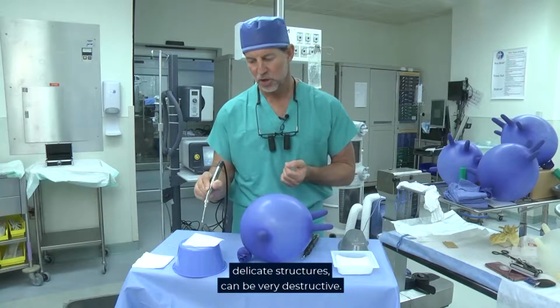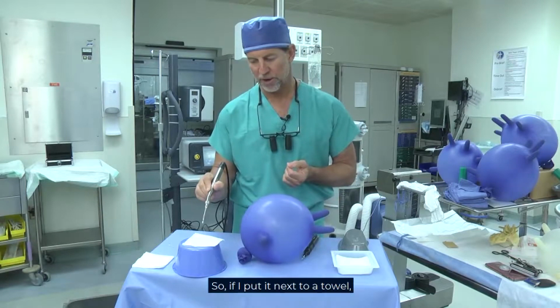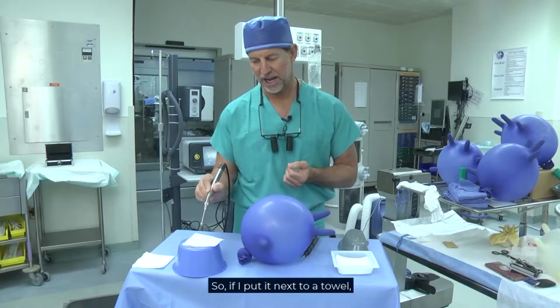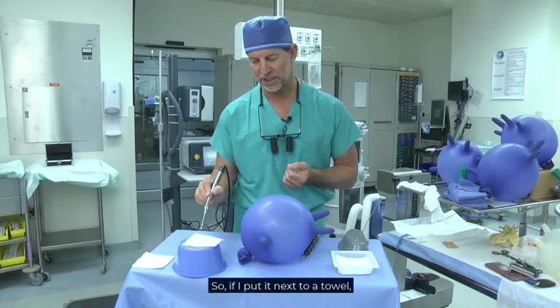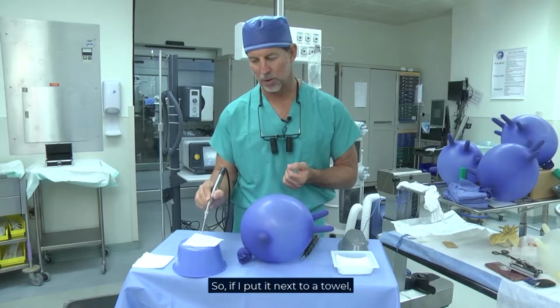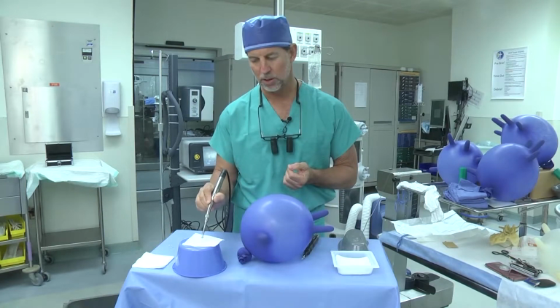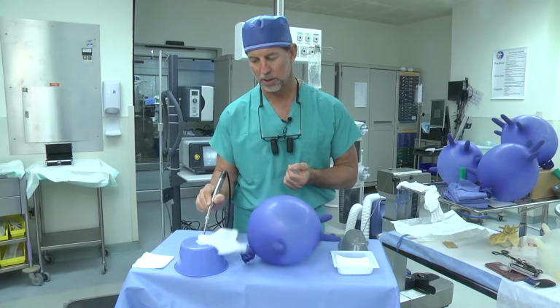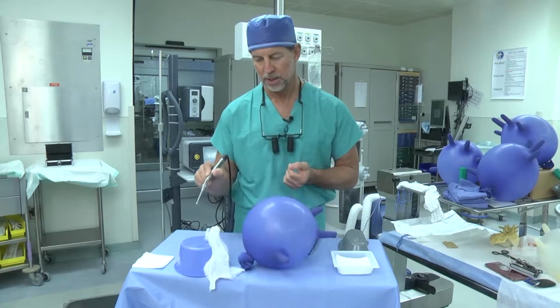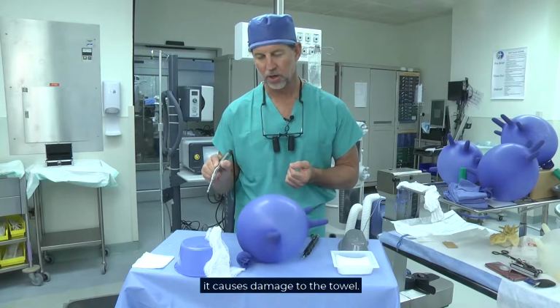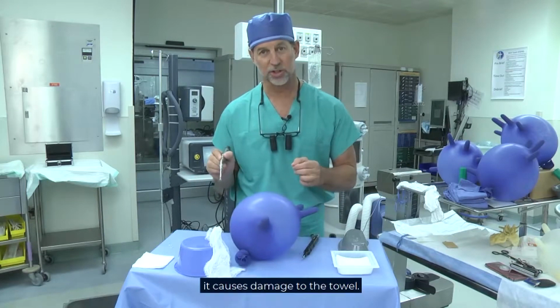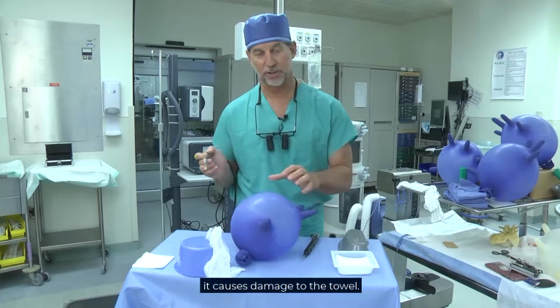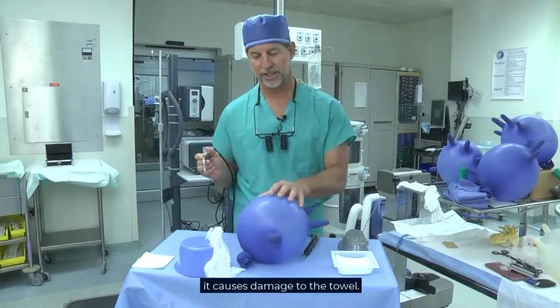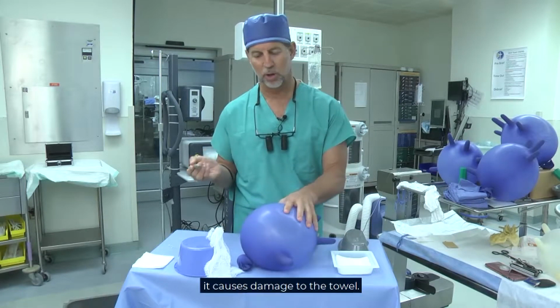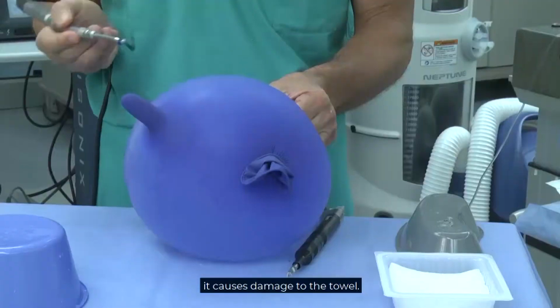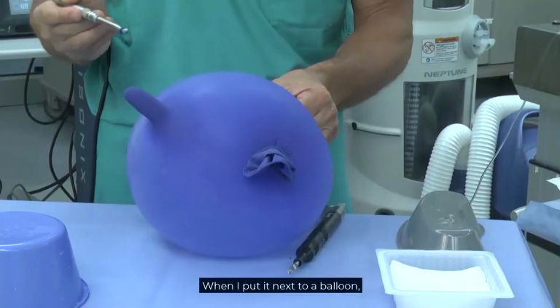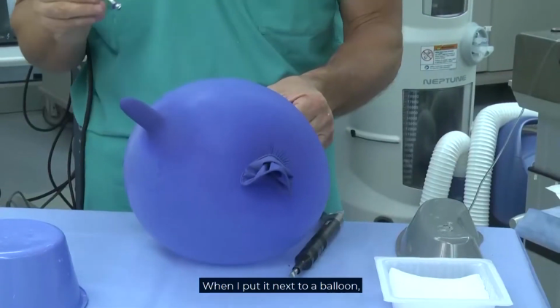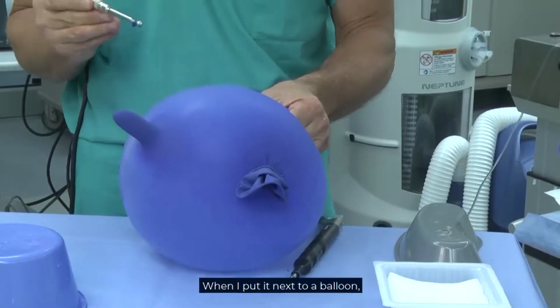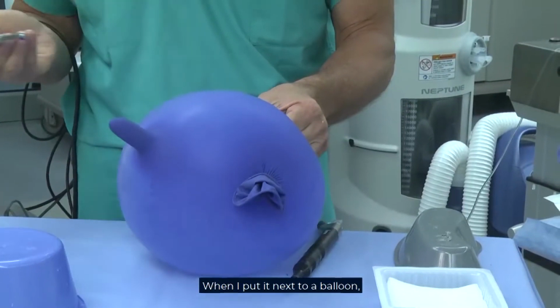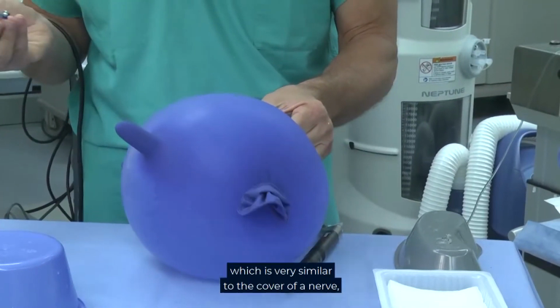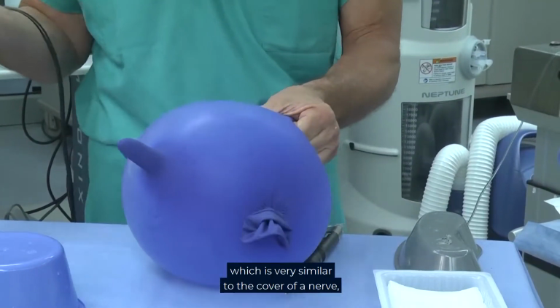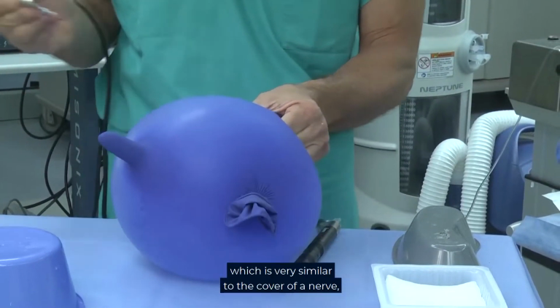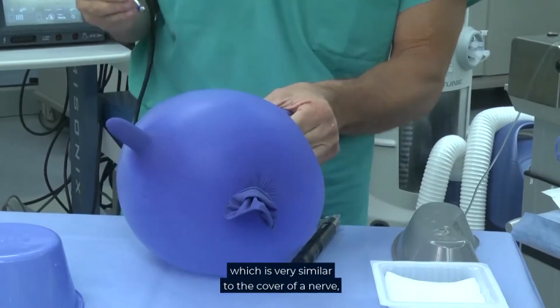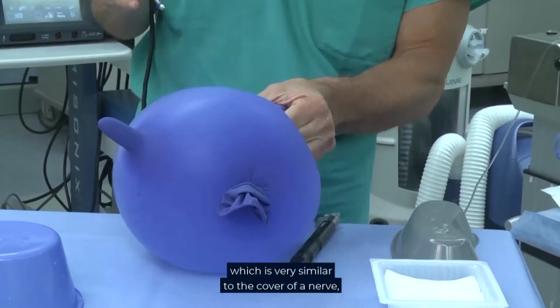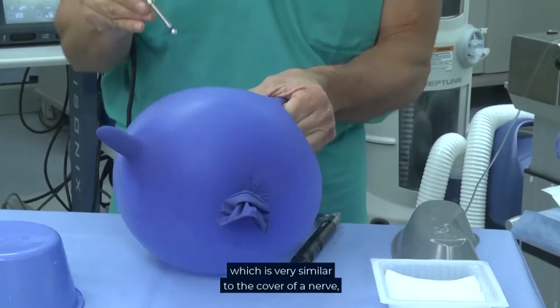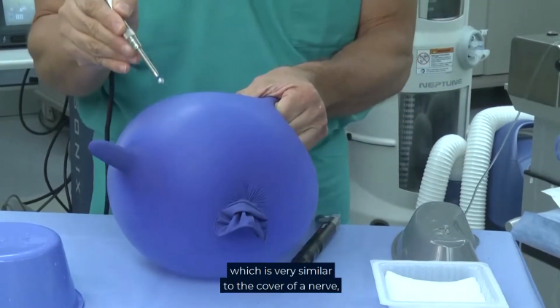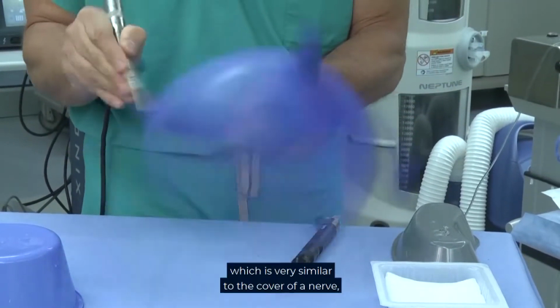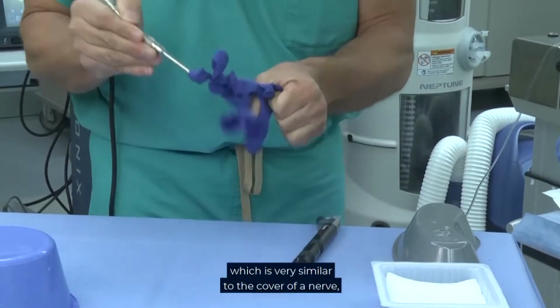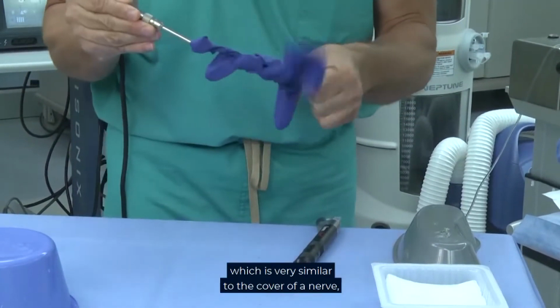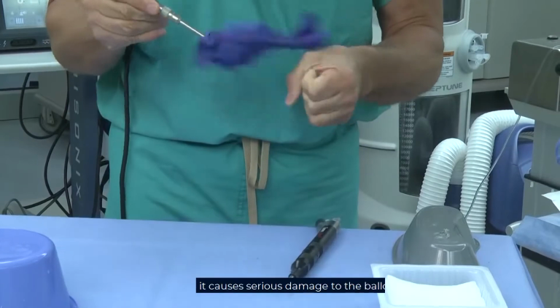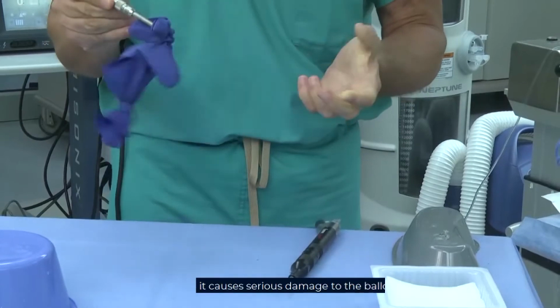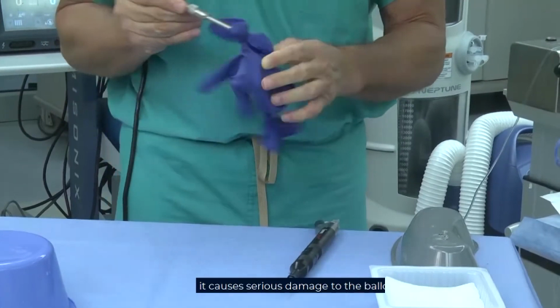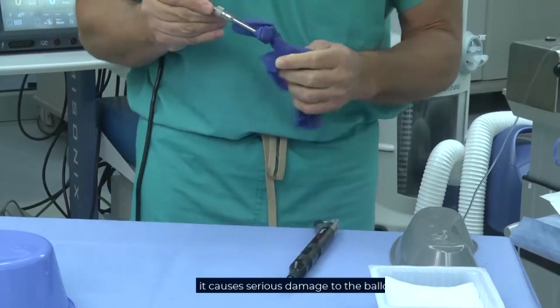So if I put it next to a towel, it causes damage to the towel. When I put it next to a balloon, which is very similar to the cover of a nerve, it causes serious damage to the balloon.